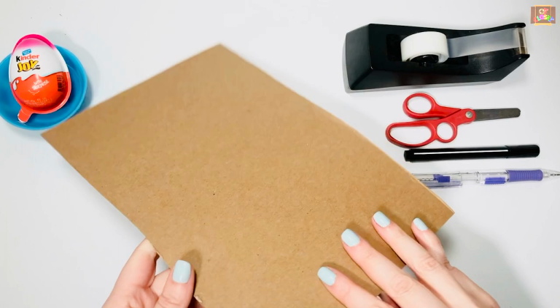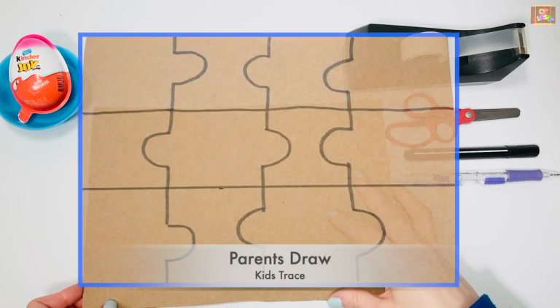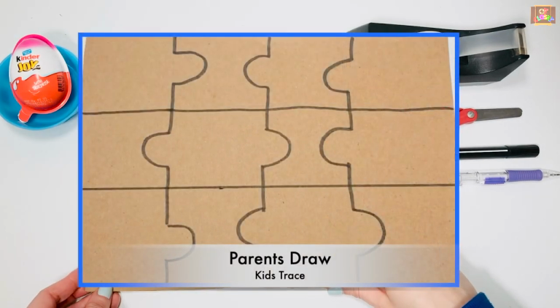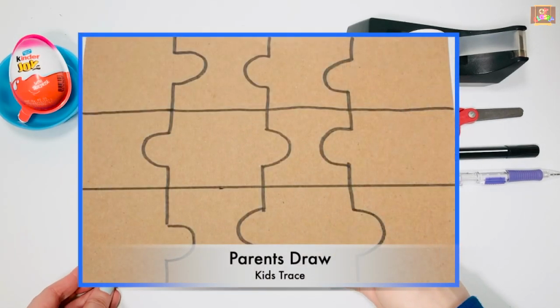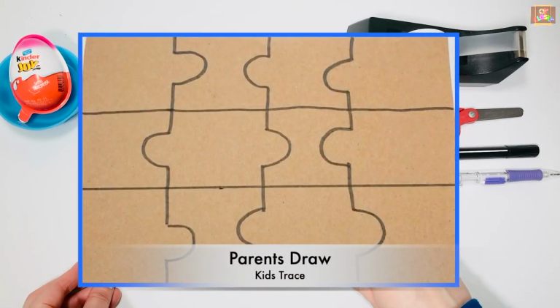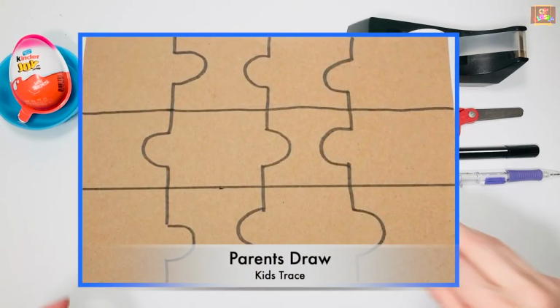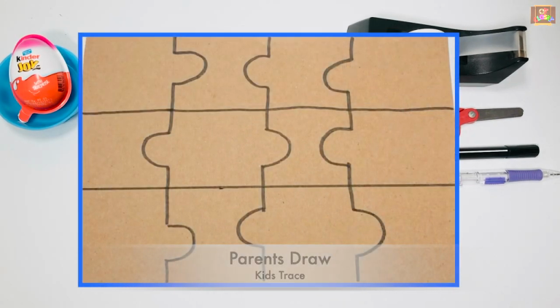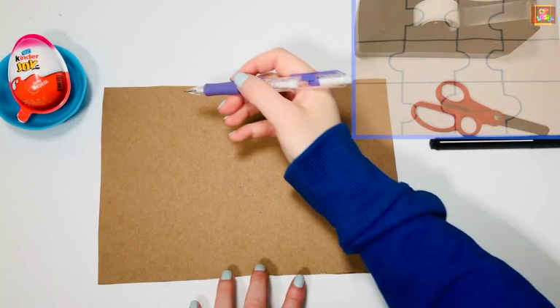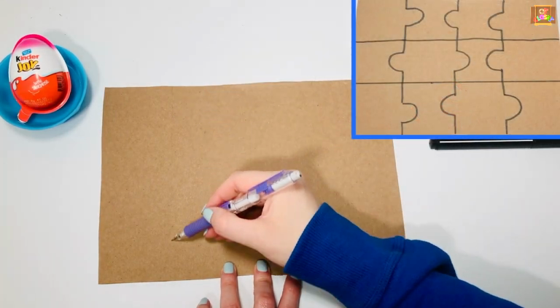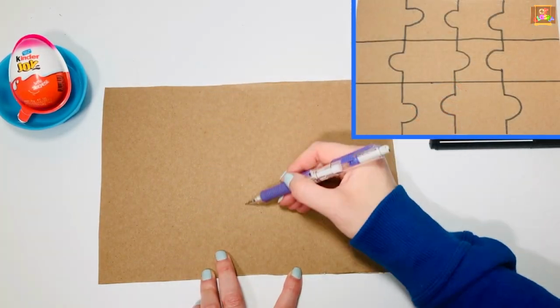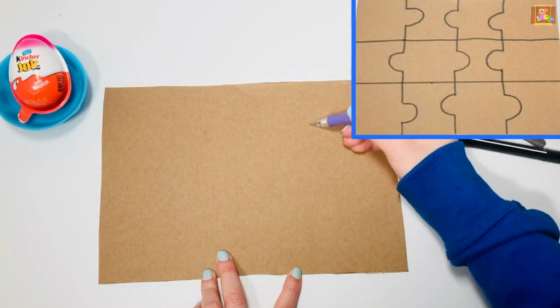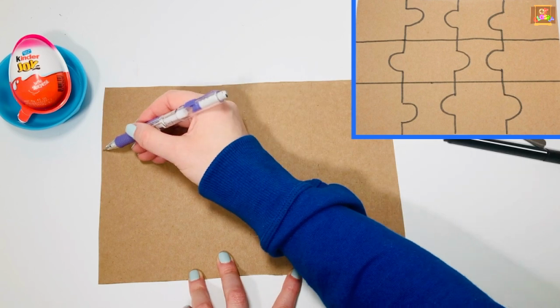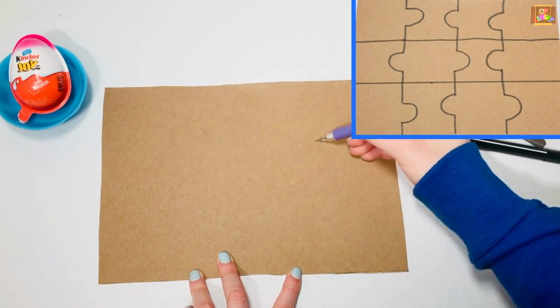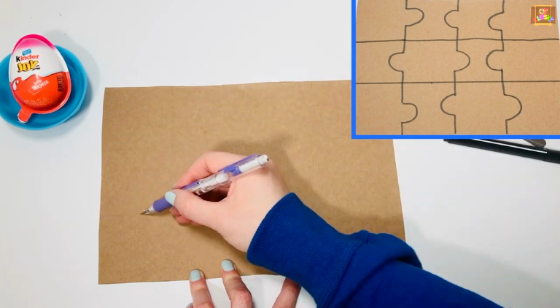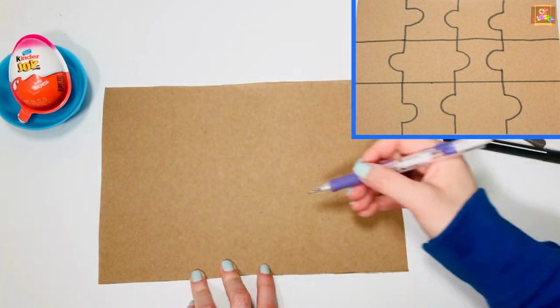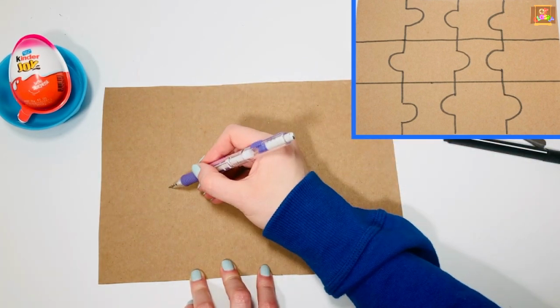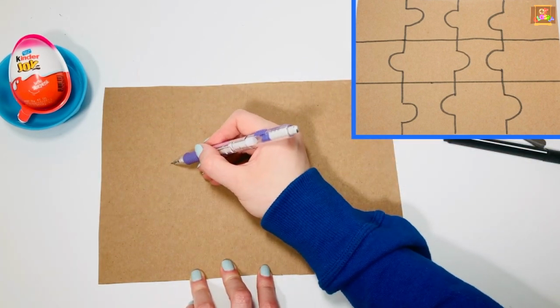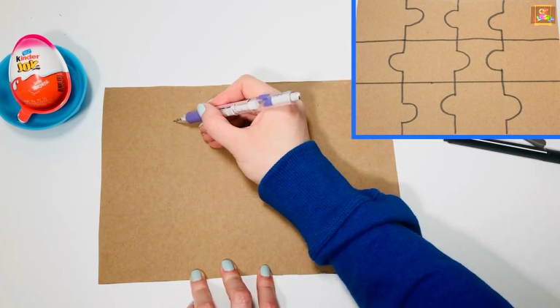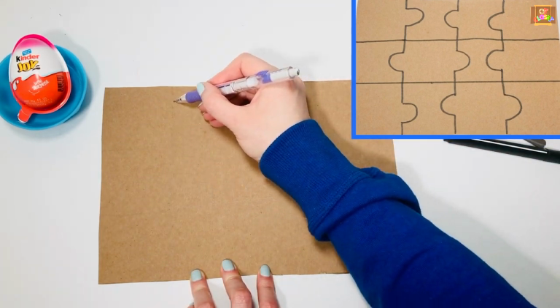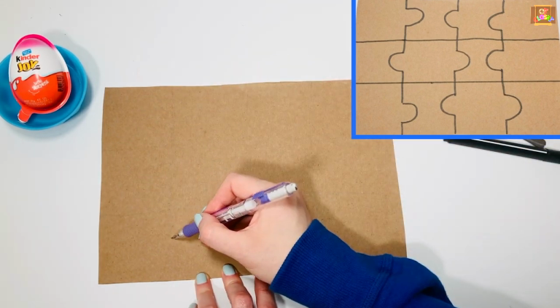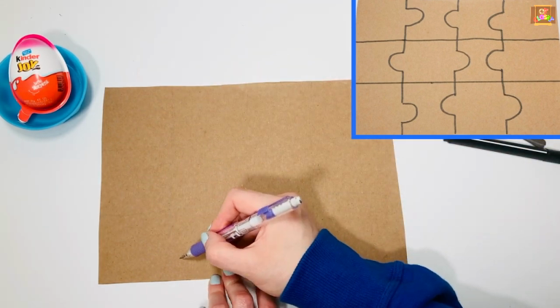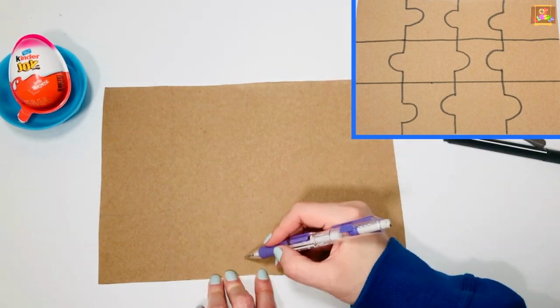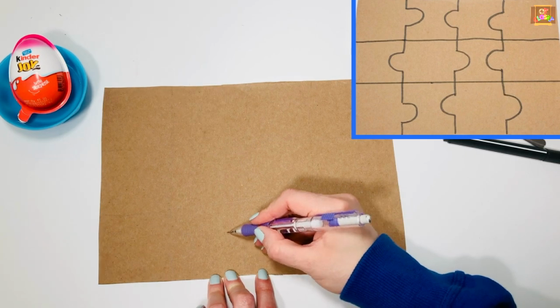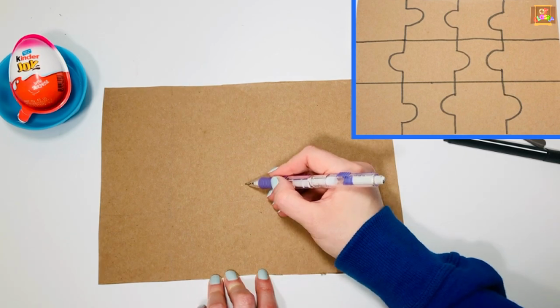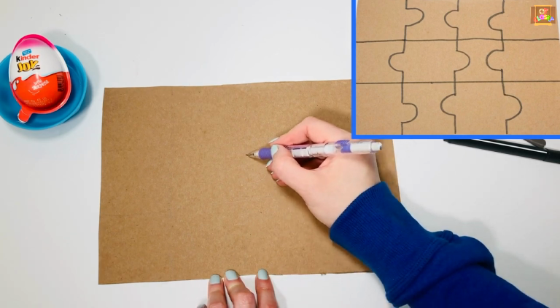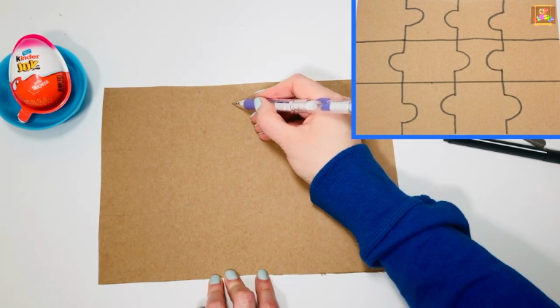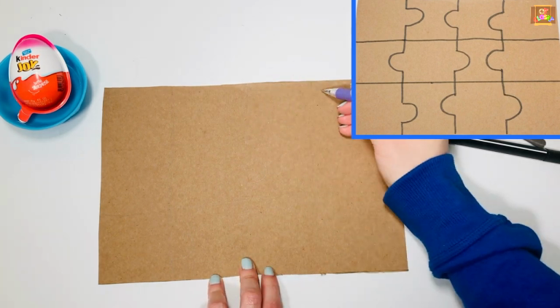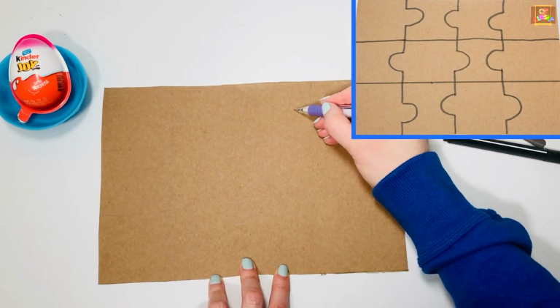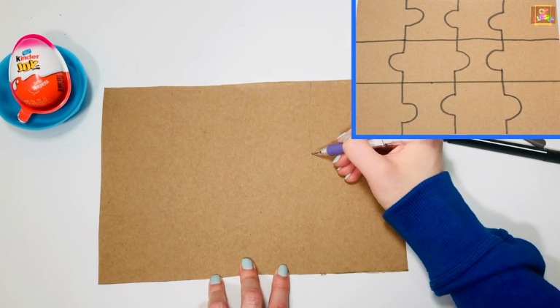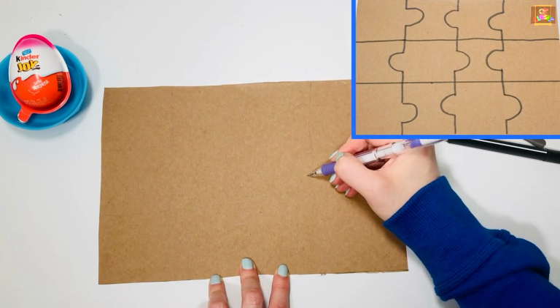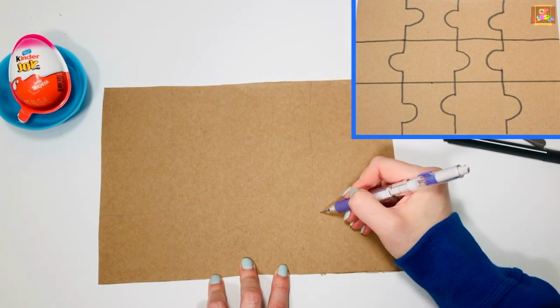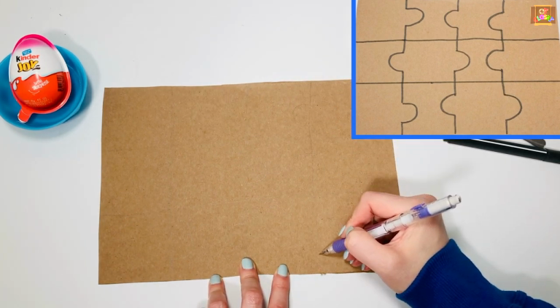Parents can draw the design in pencil and kids can trace. Make four columns and three rows. After you draw 12 boxes, make loops and sockets so it resembles a jigsaw puzzle. Erase the extra lines.